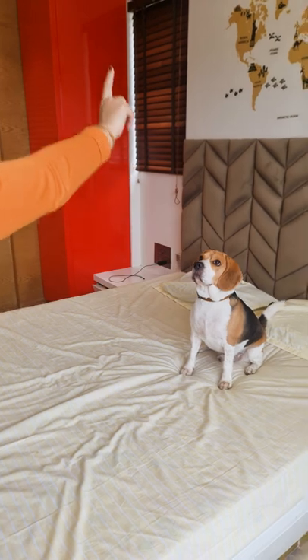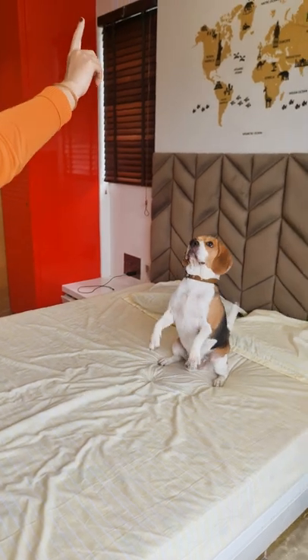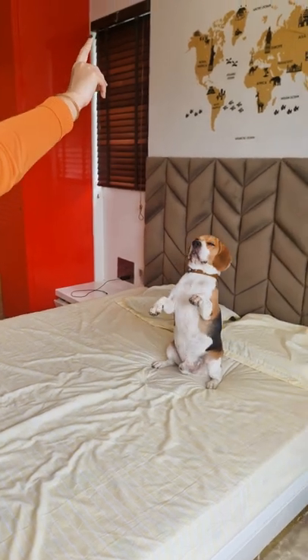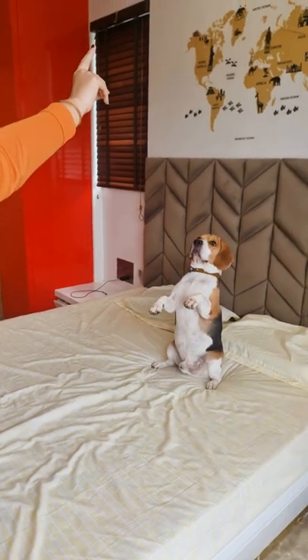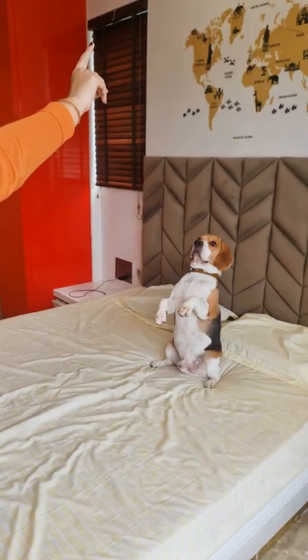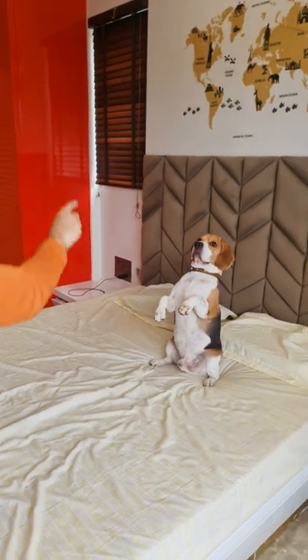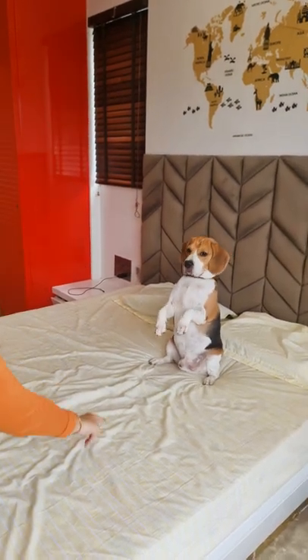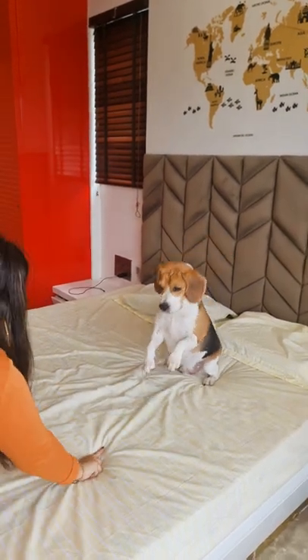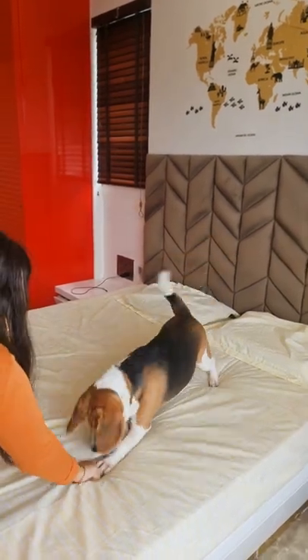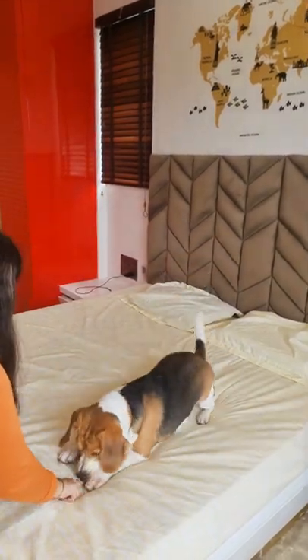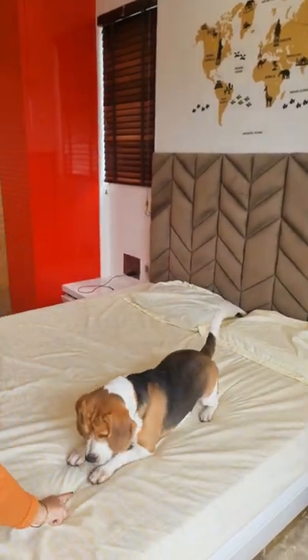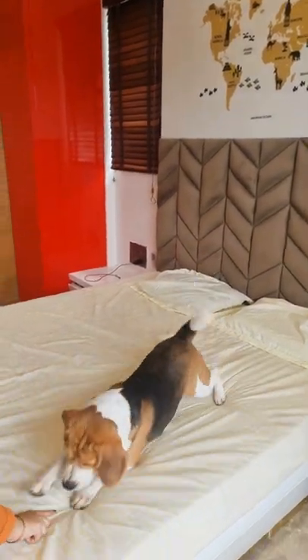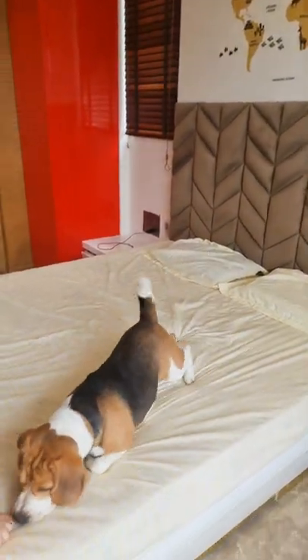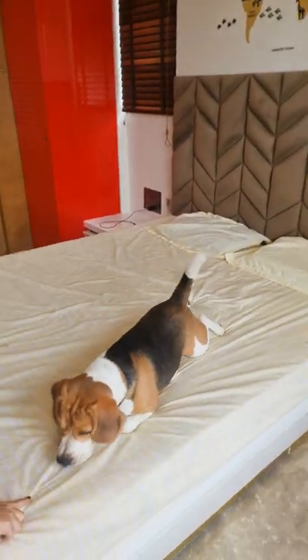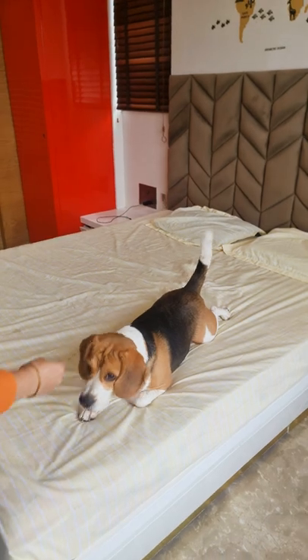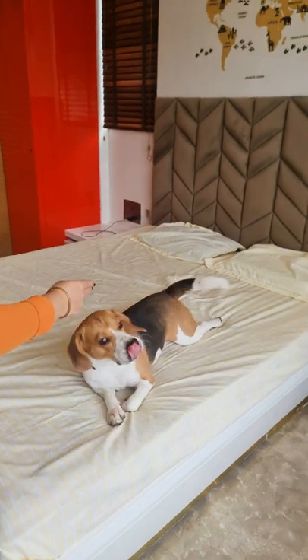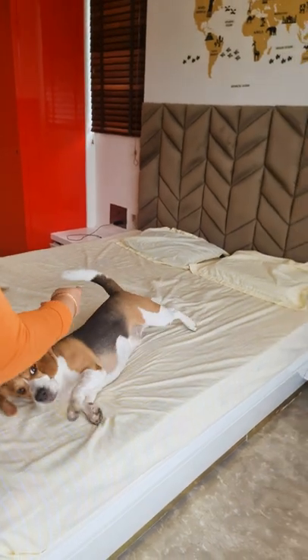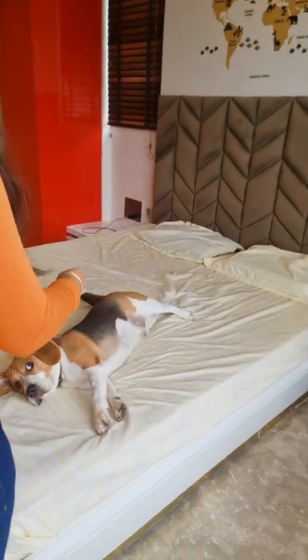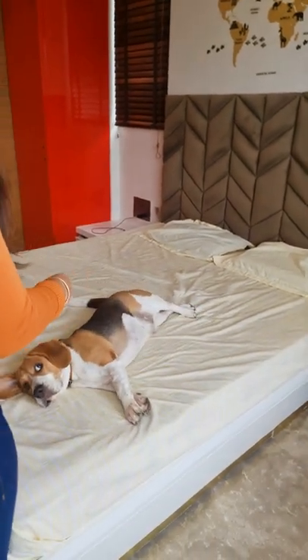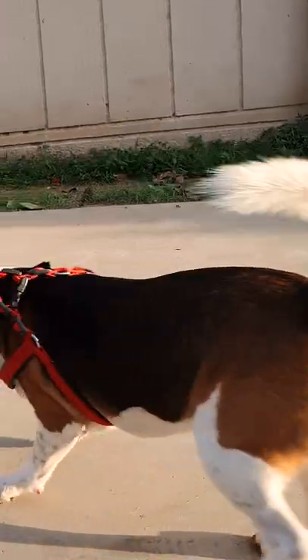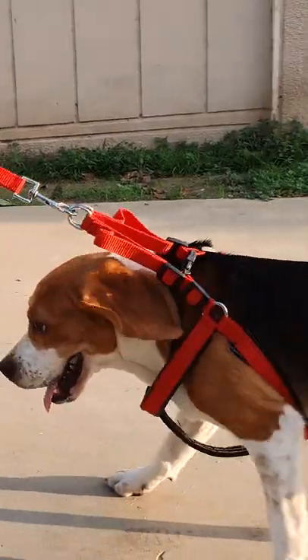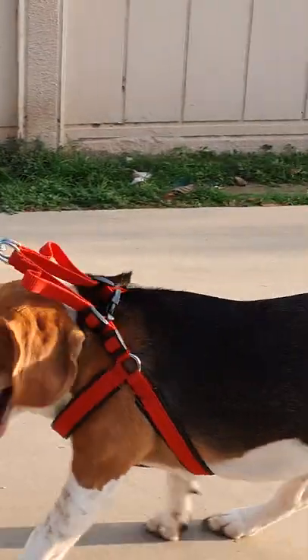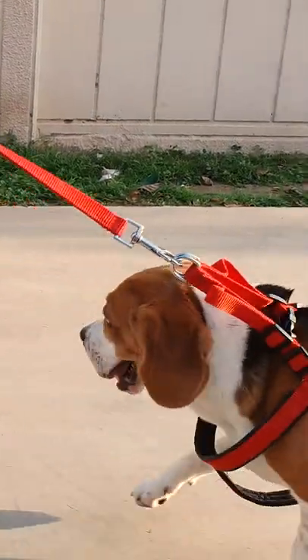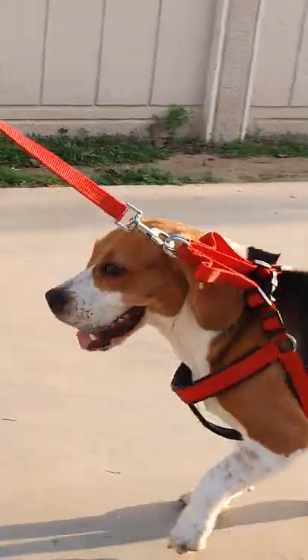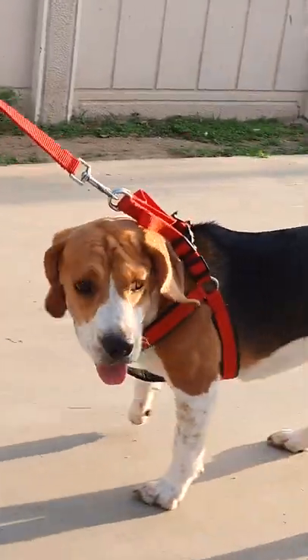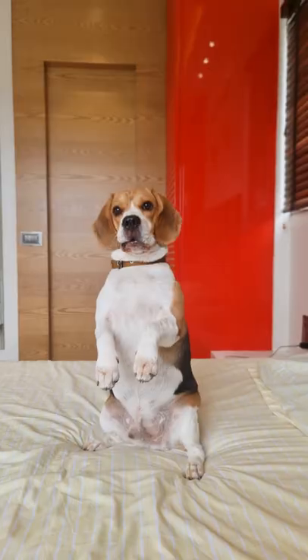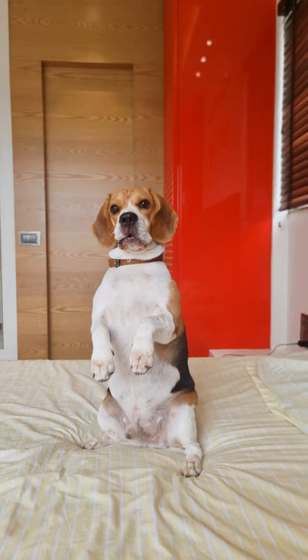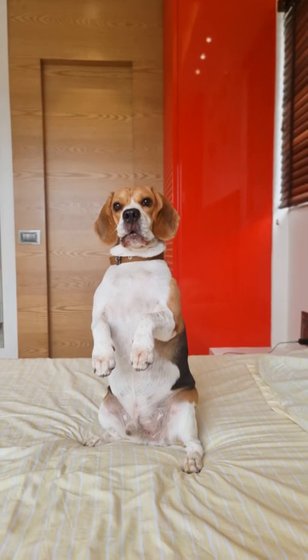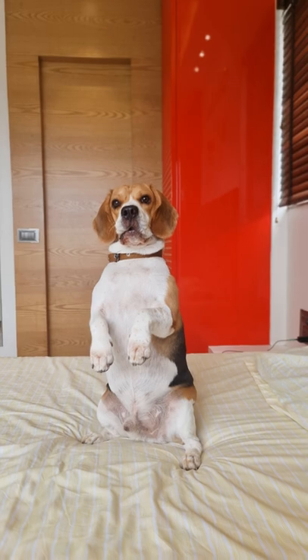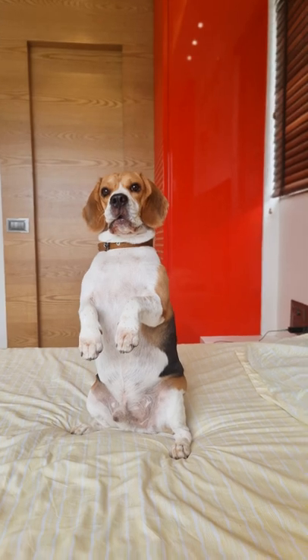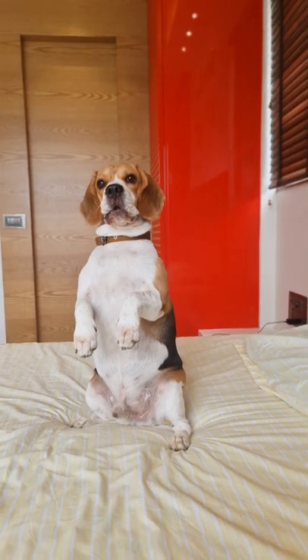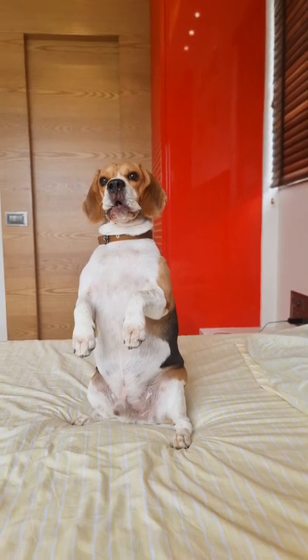People often ask me how I manage to teach my Groot so many tricks and commands, while they can hardly teach their beagle to walk without pulling. Well, I will let Groot answer this.